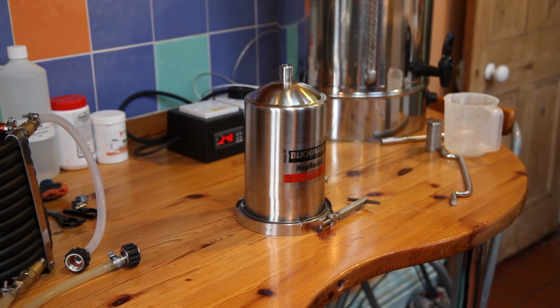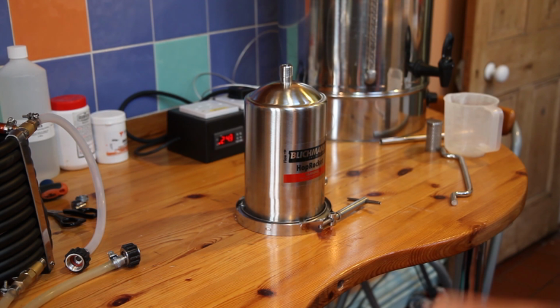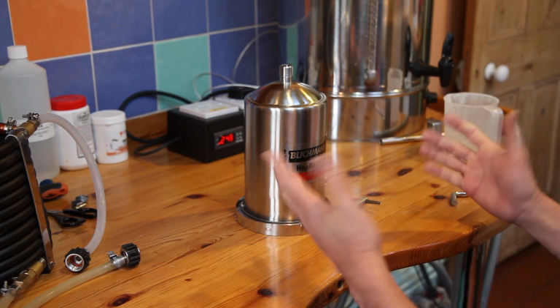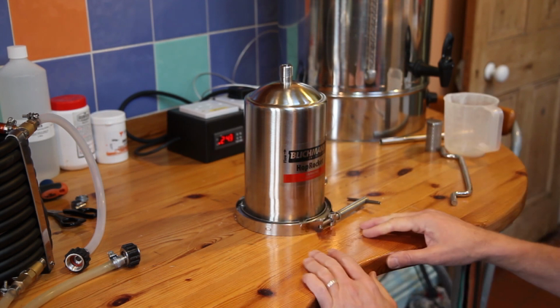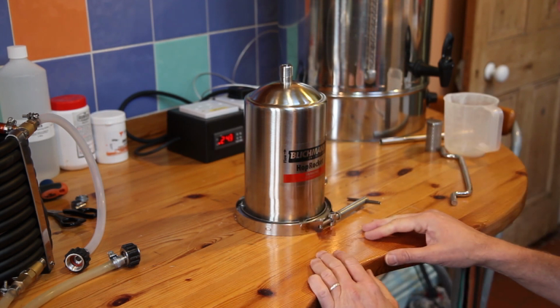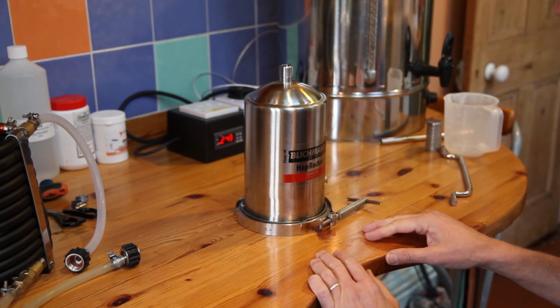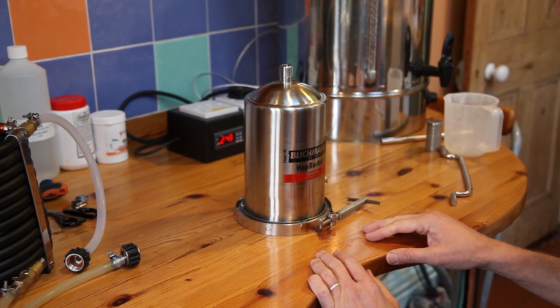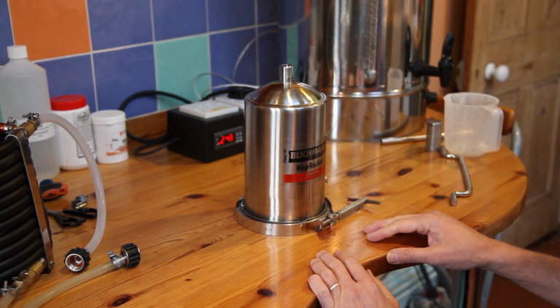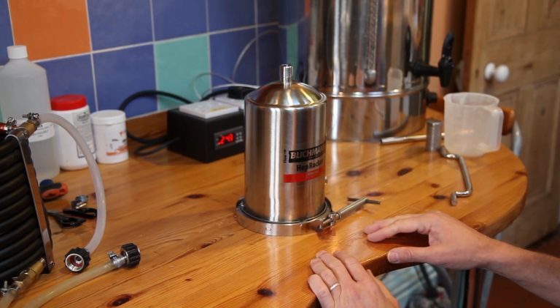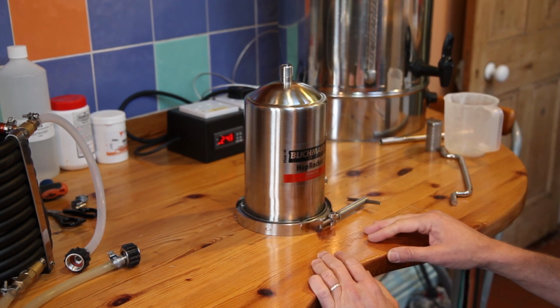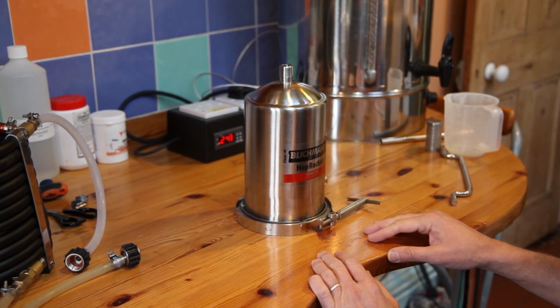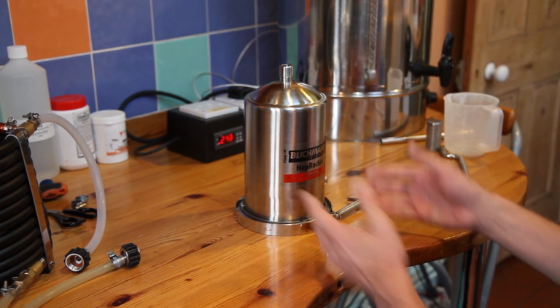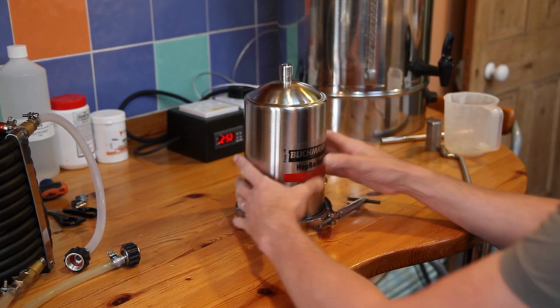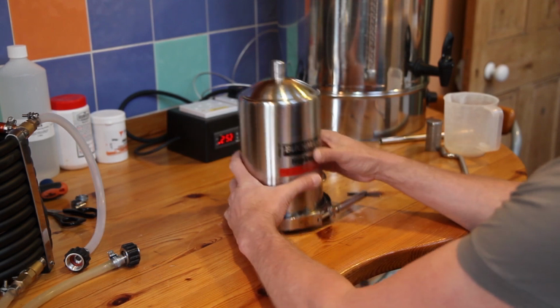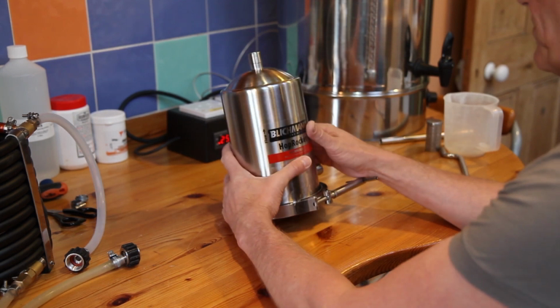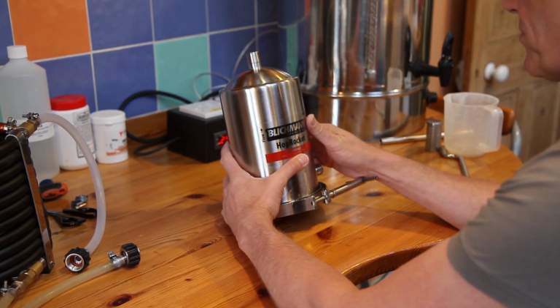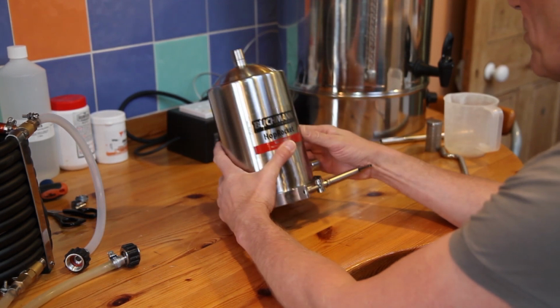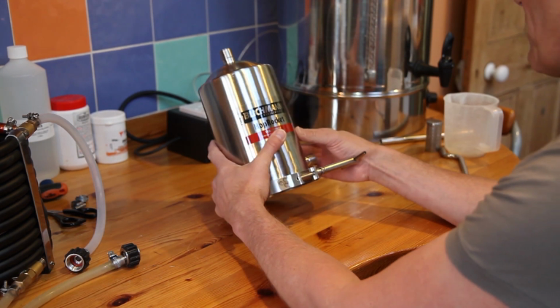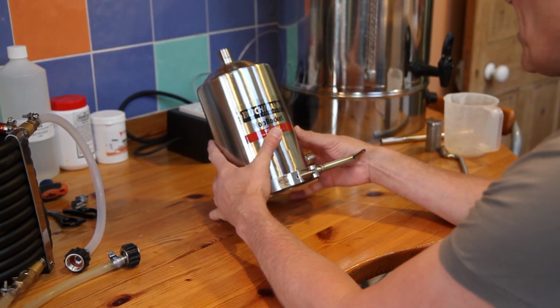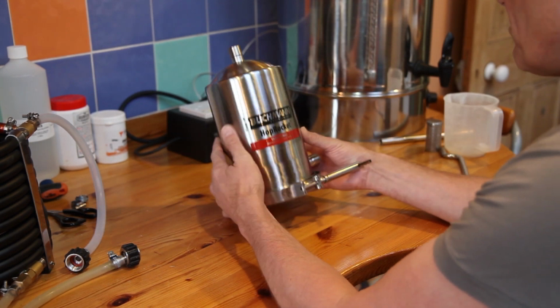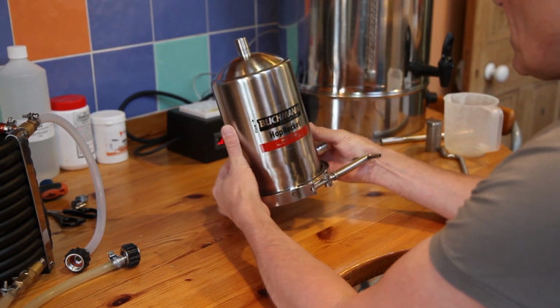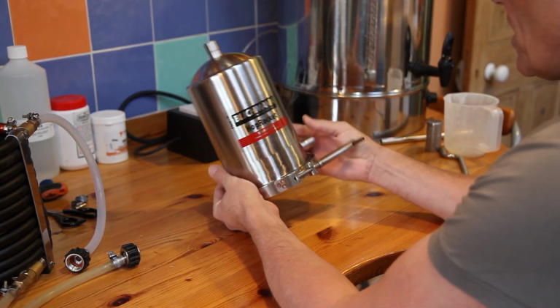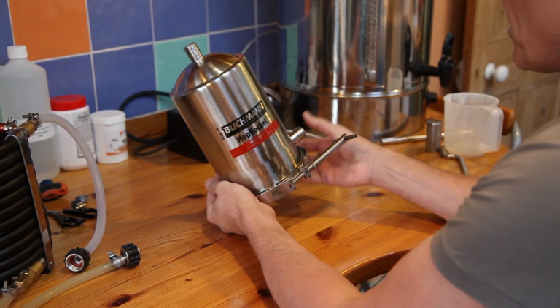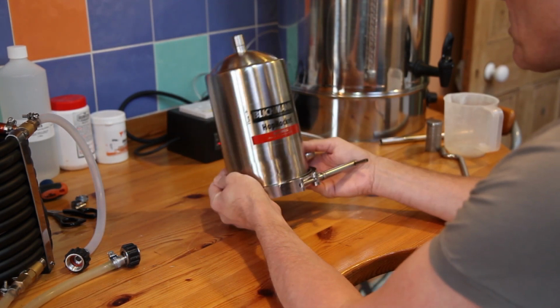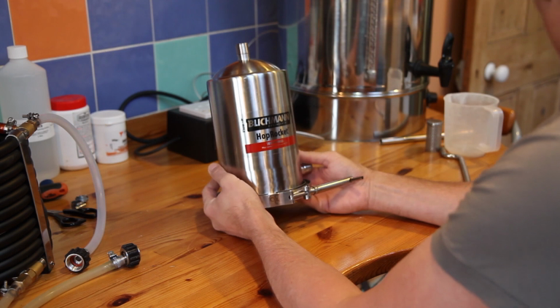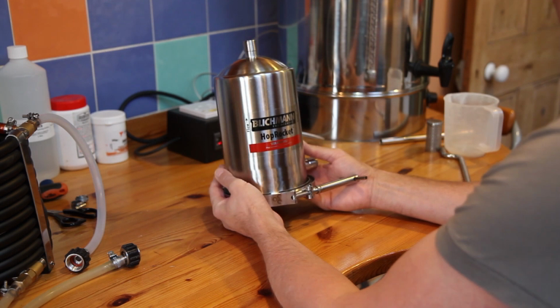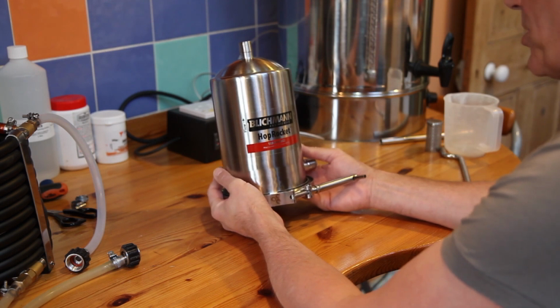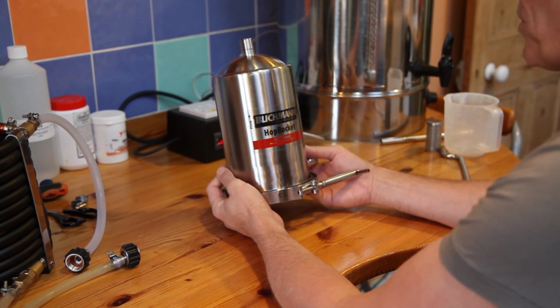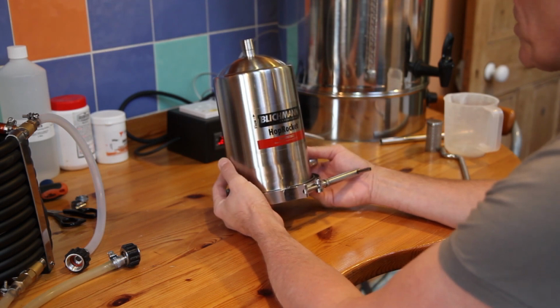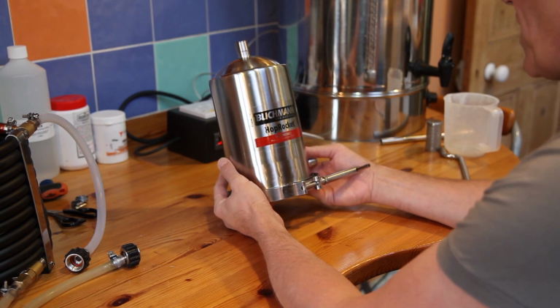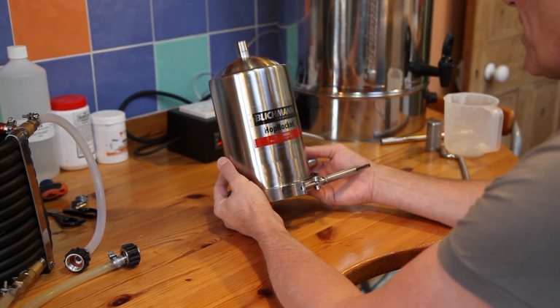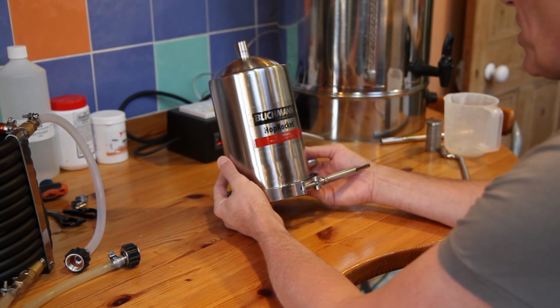But the main thing I wanted to talk about in this session was the Hop Rocket, which I've invested in and it's going to be its maiden flight on this brew, so I'll show you how I get on with it.